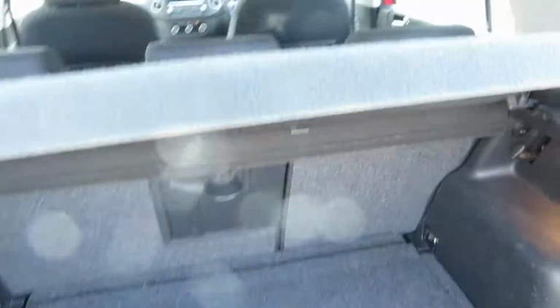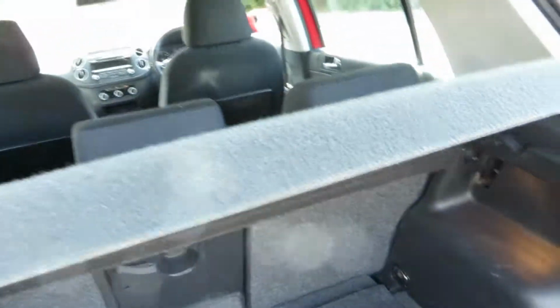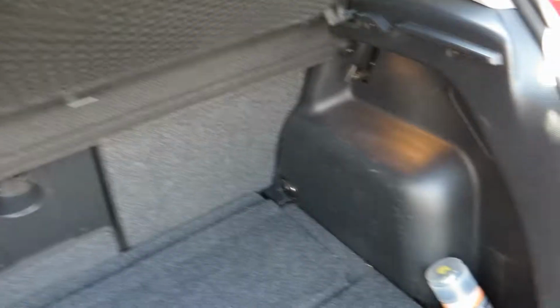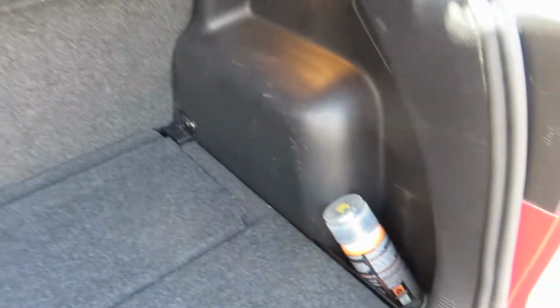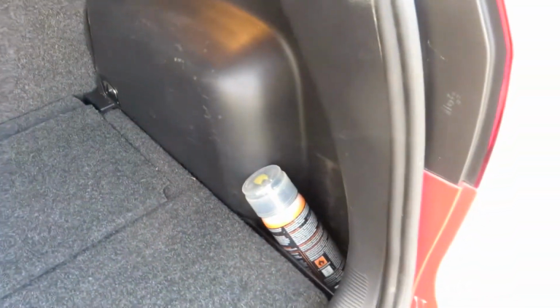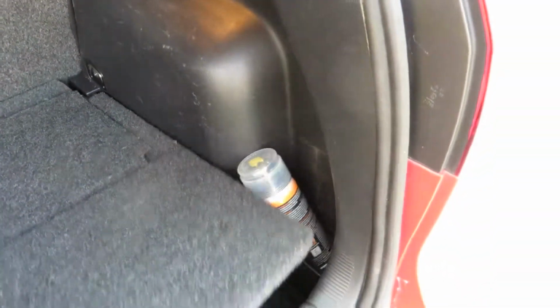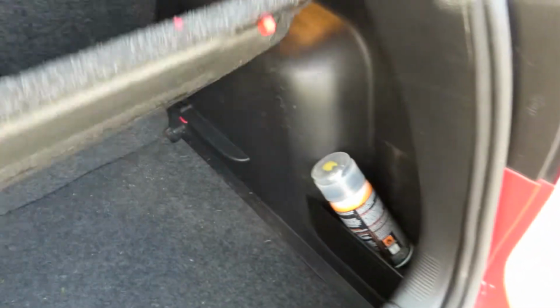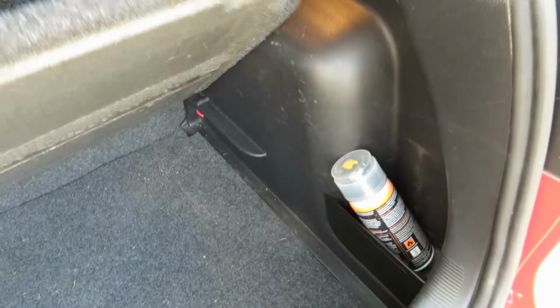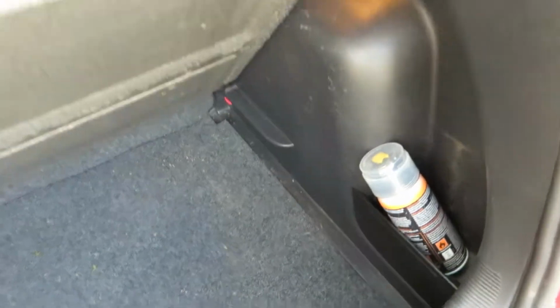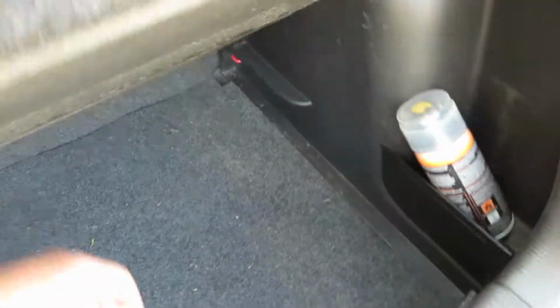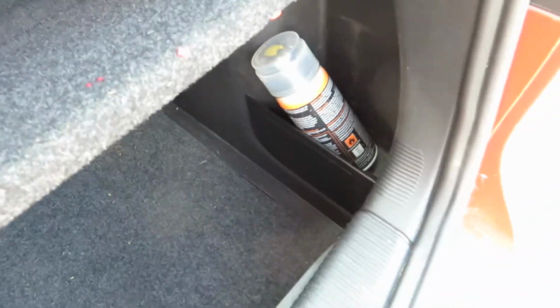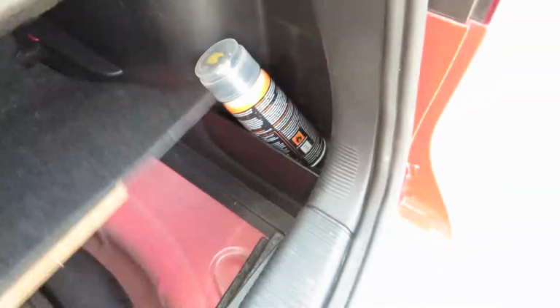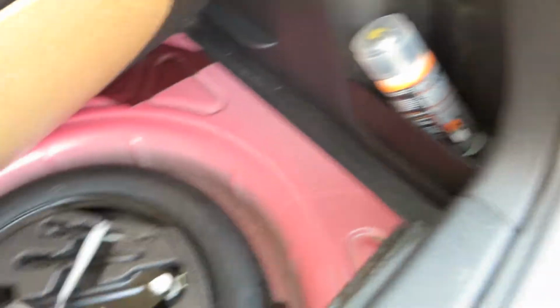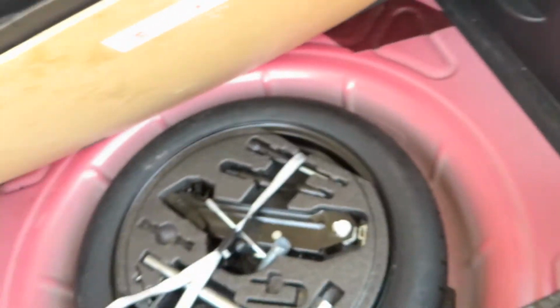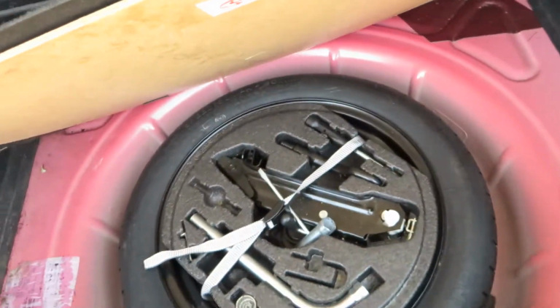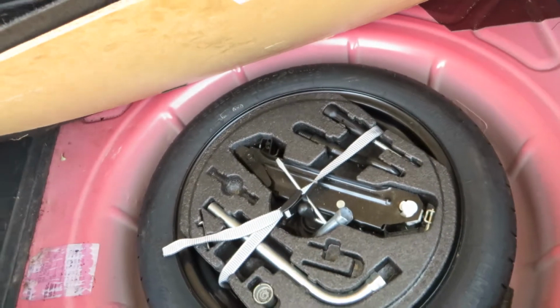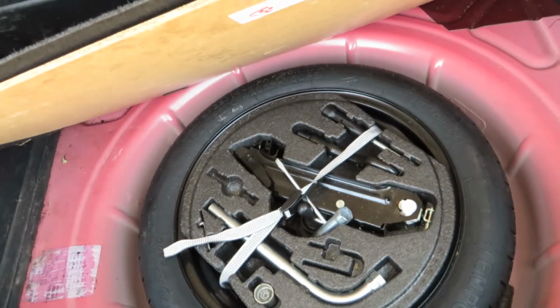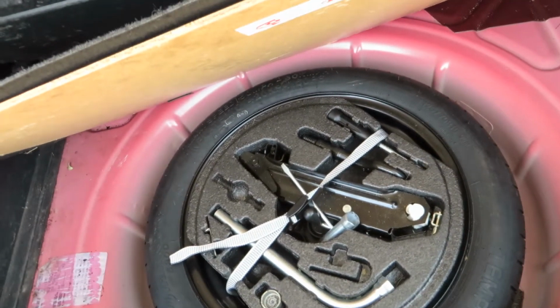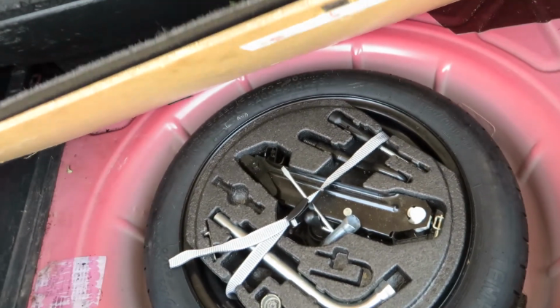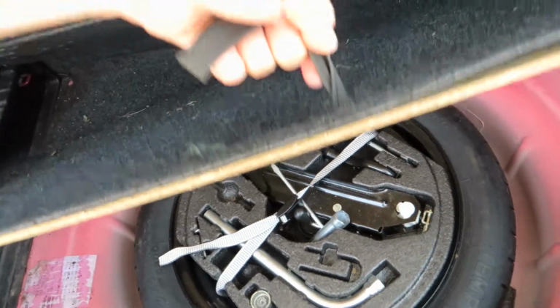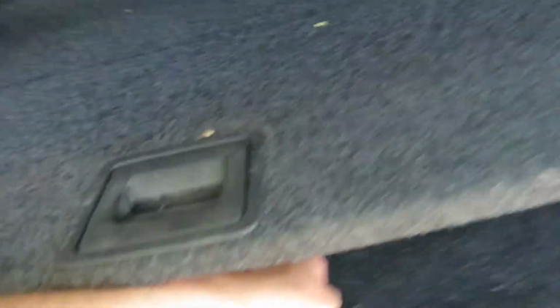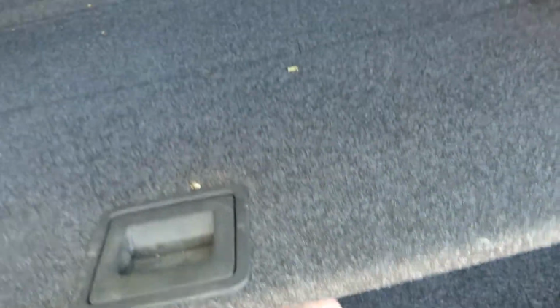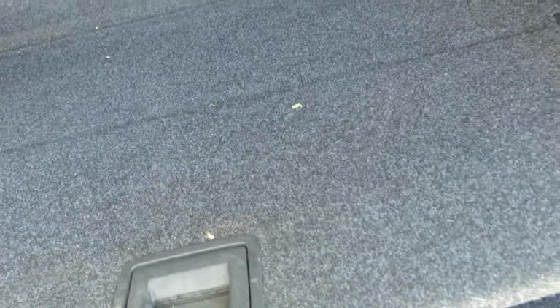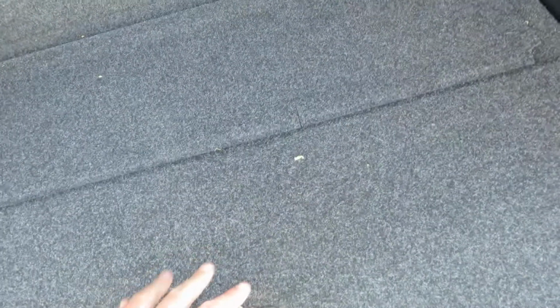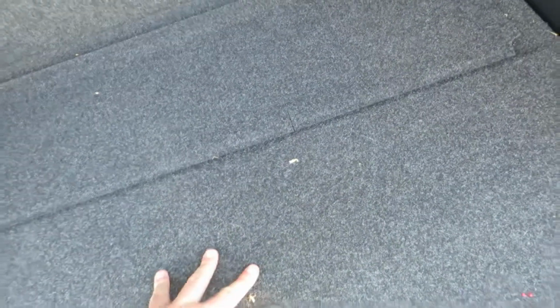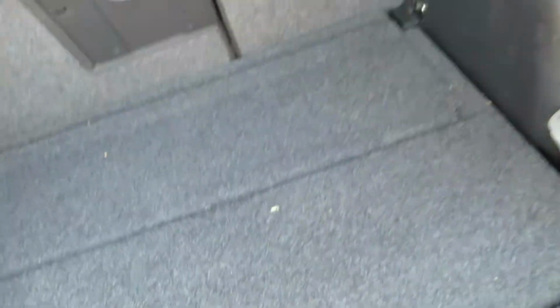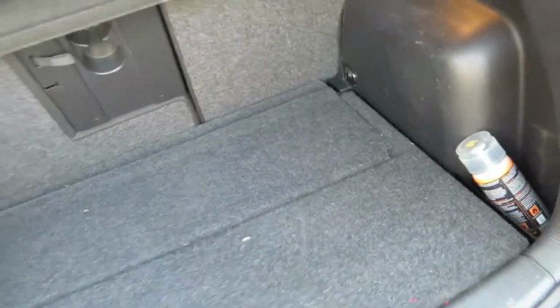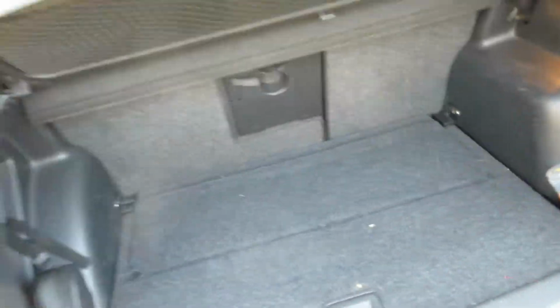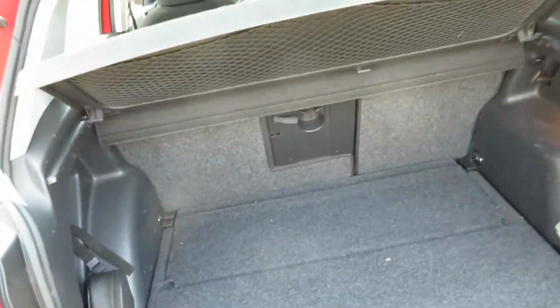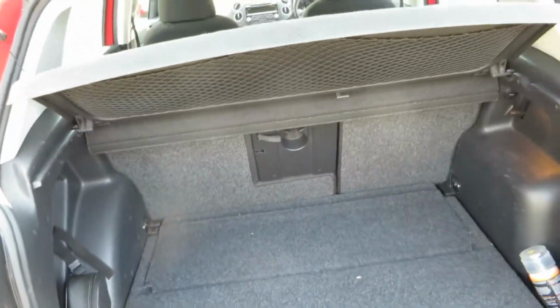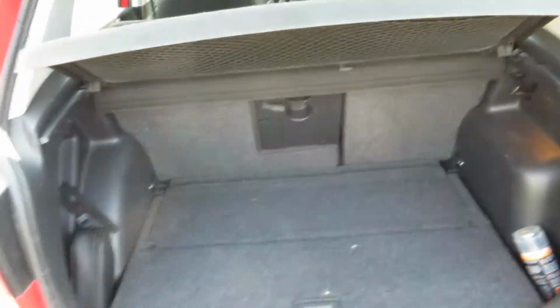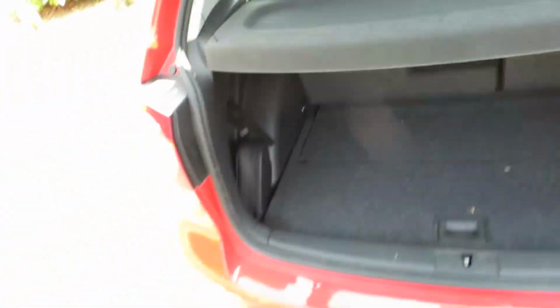Got a parcel shelf present. And if you look underneath here, we have got the spare wheel and the tools — it looks untouched, to be fair. All clean and tidy in here. It's the back sorted really, that's all.